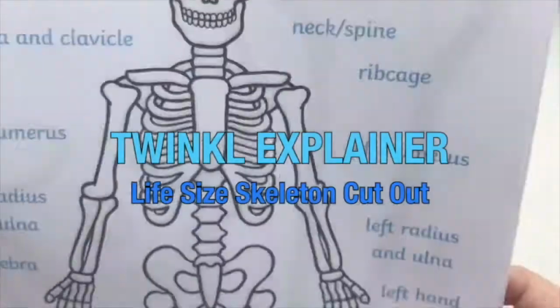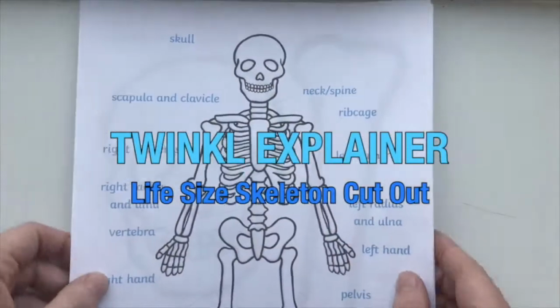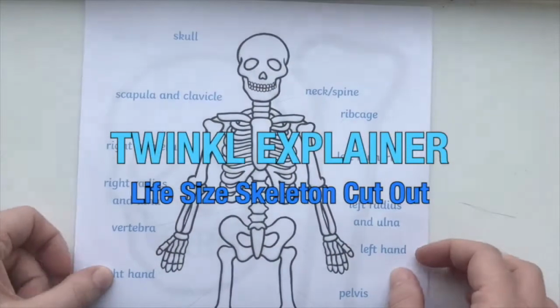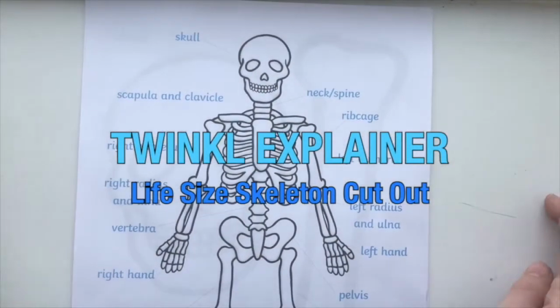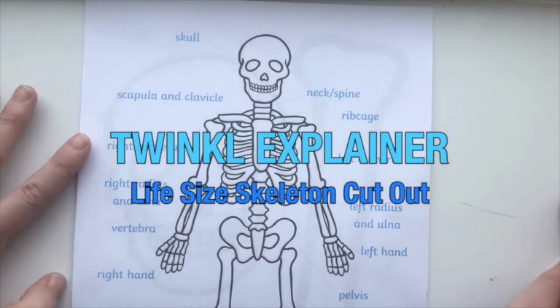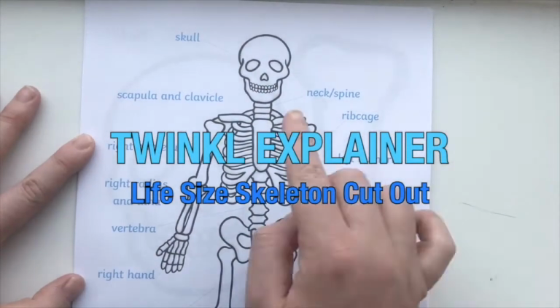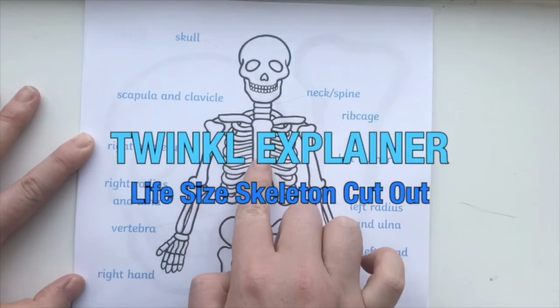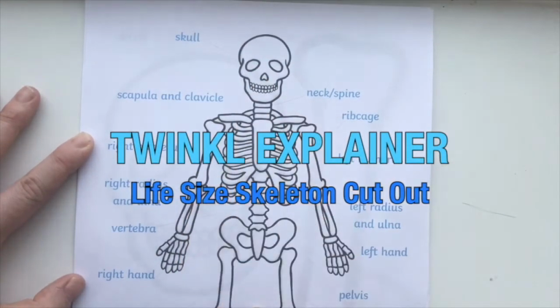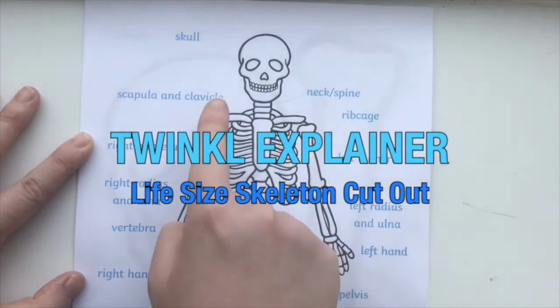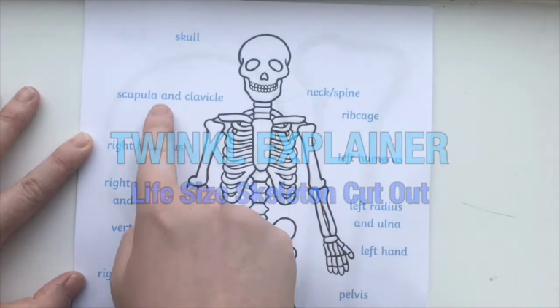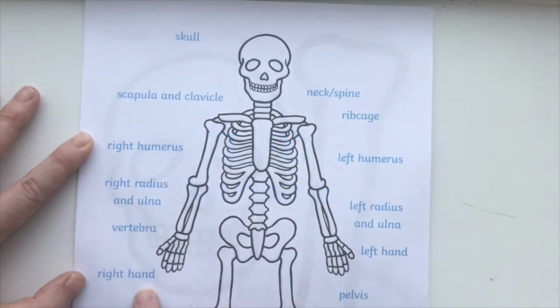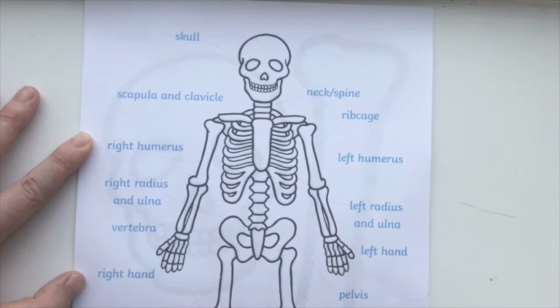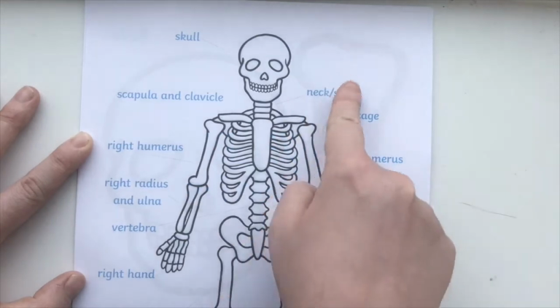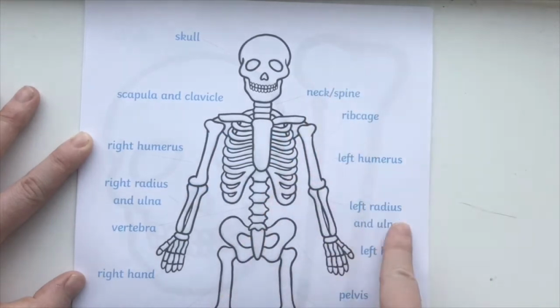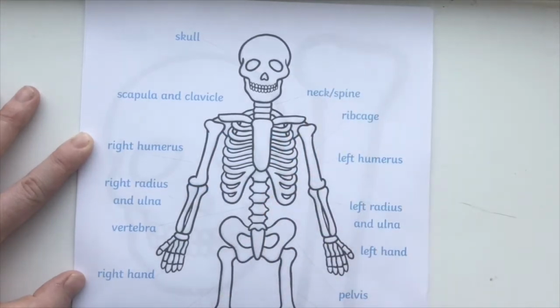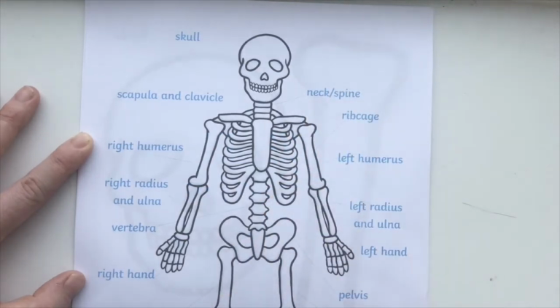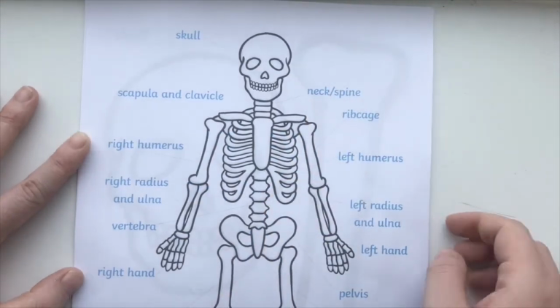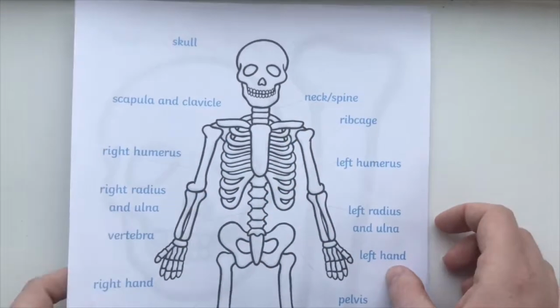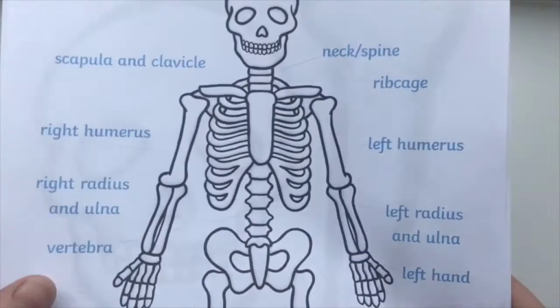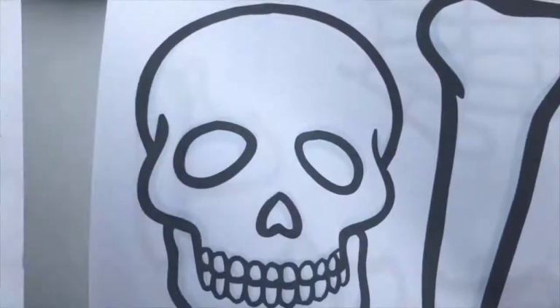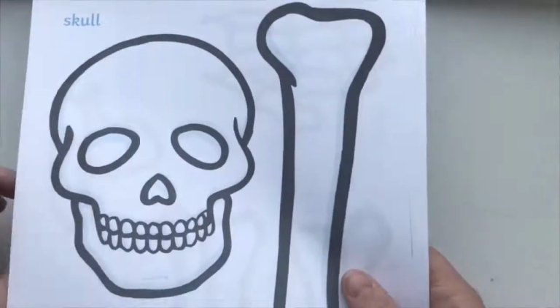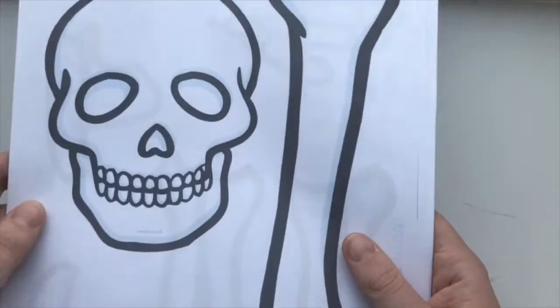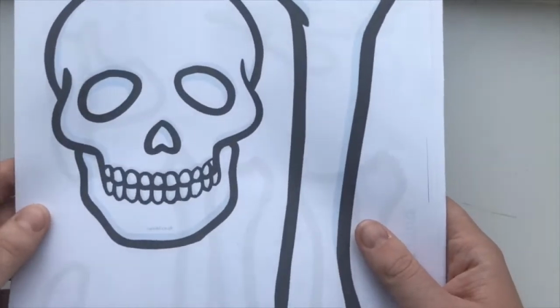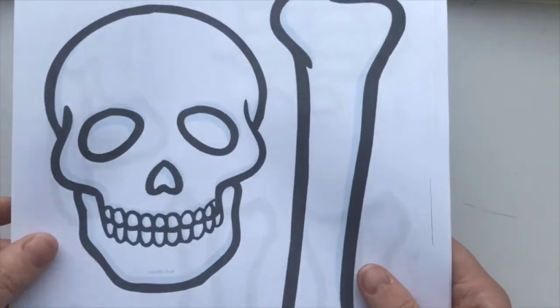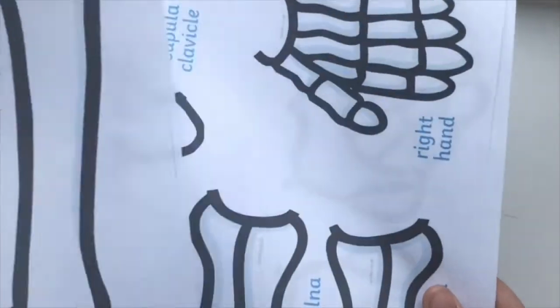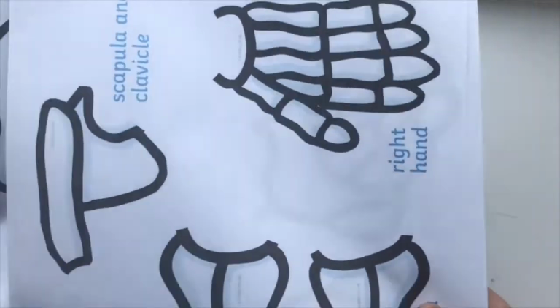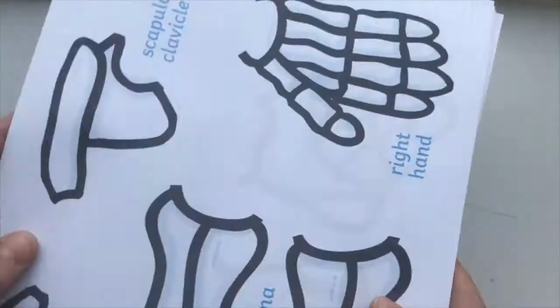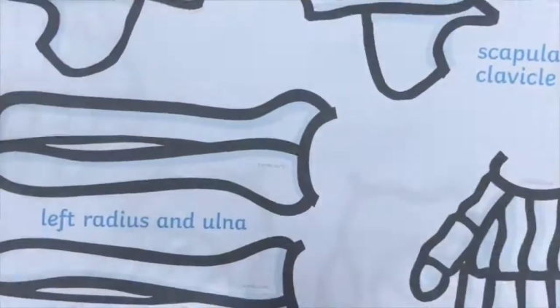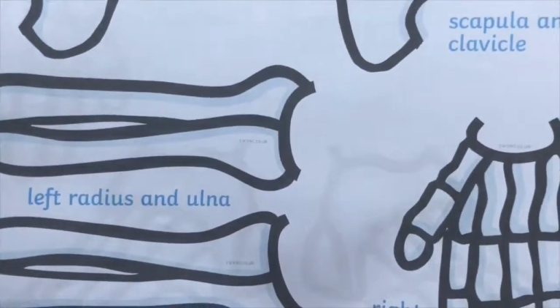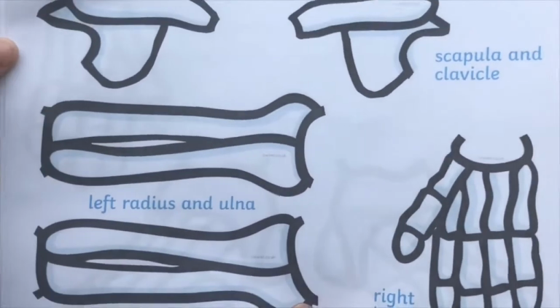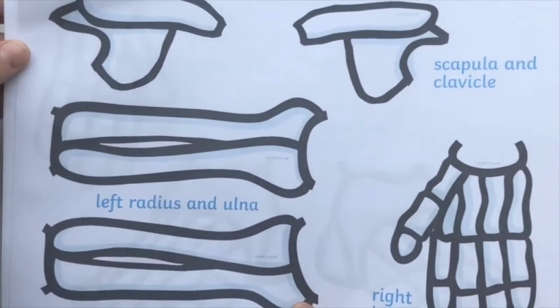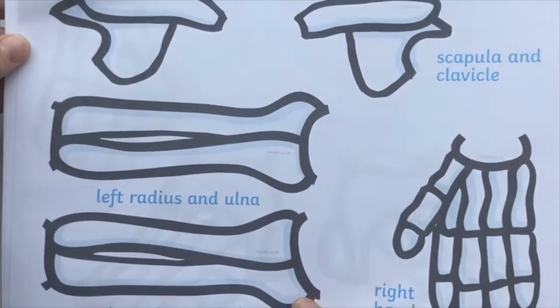Hi everyone, this is Beth from Twinkle and today I'm going to show you how to use the life-size skeleton cut out to support your child's home learning. This is a particularly good activity to use with children in year three or year four.